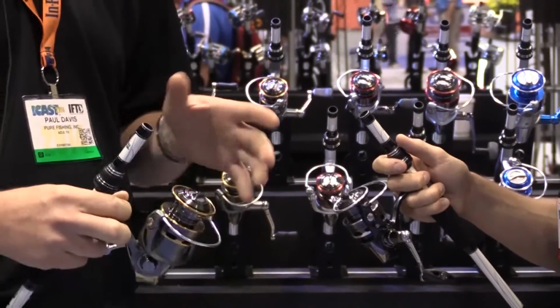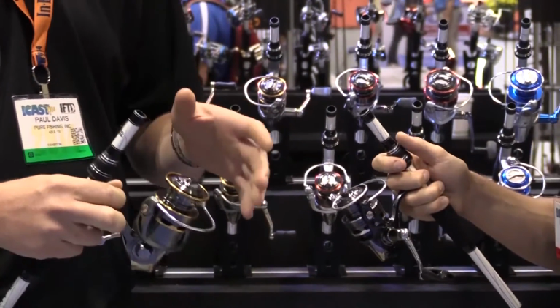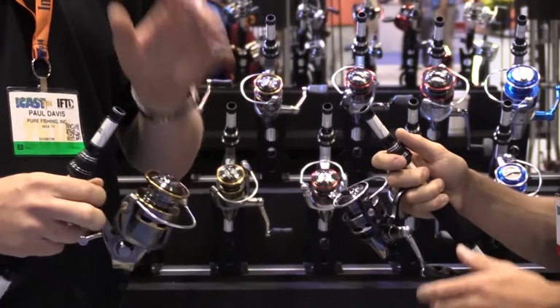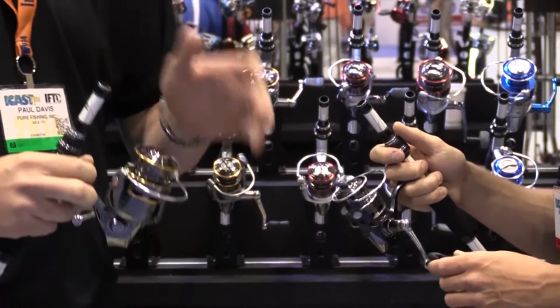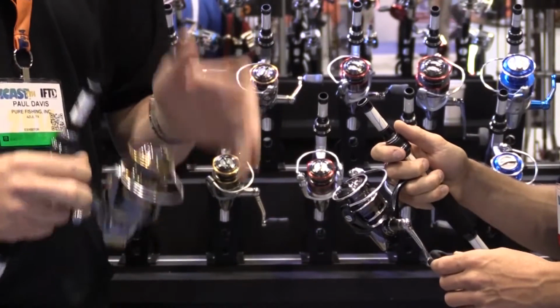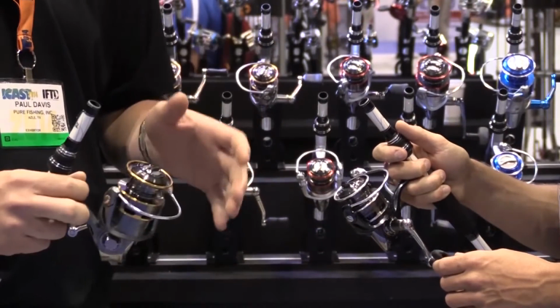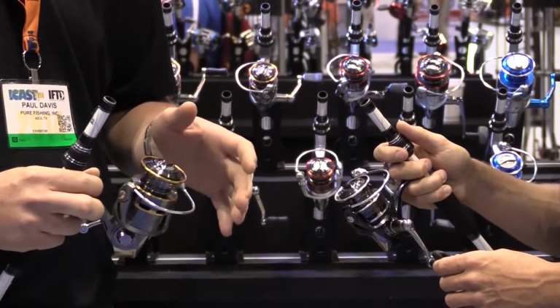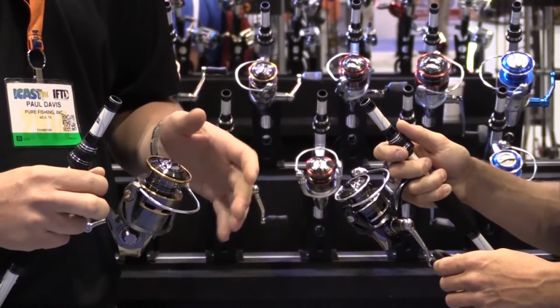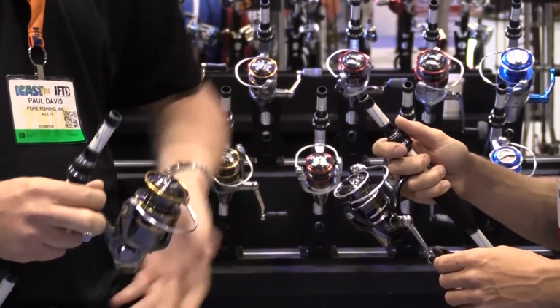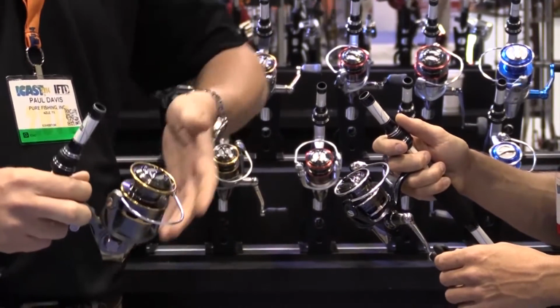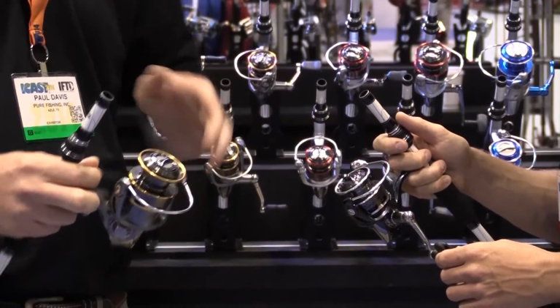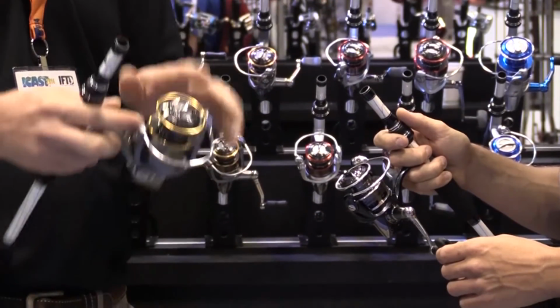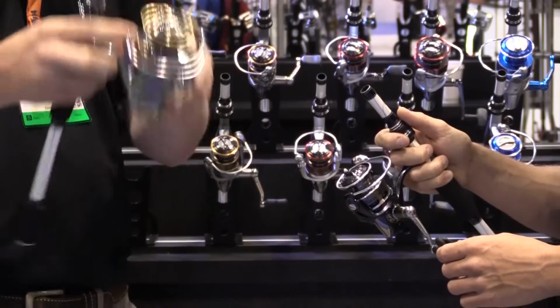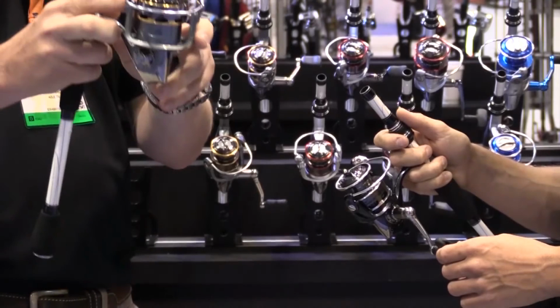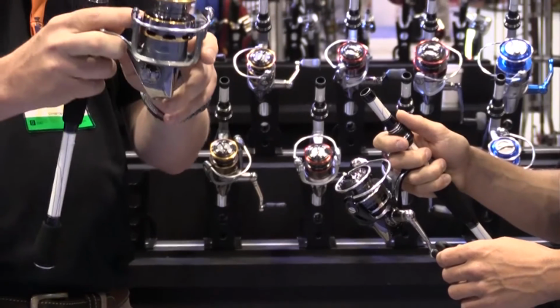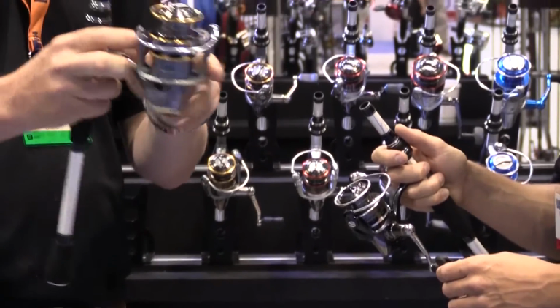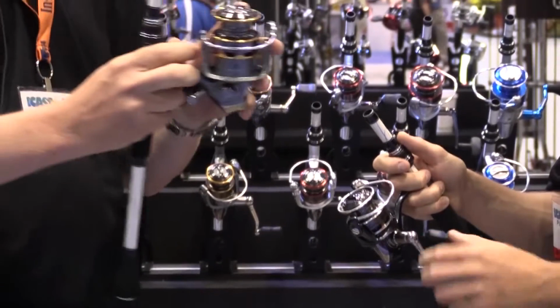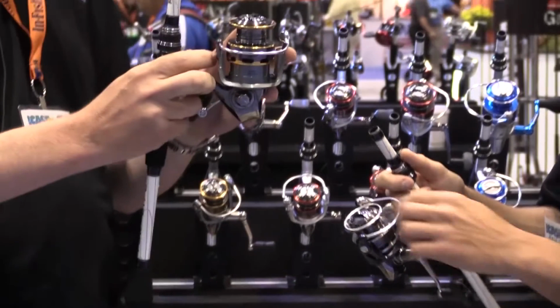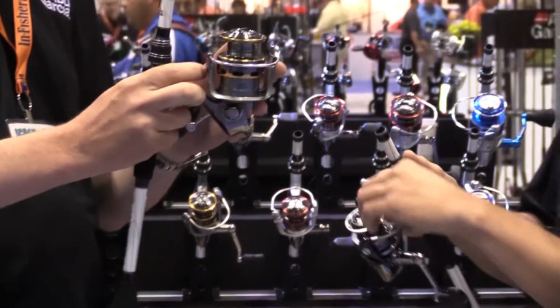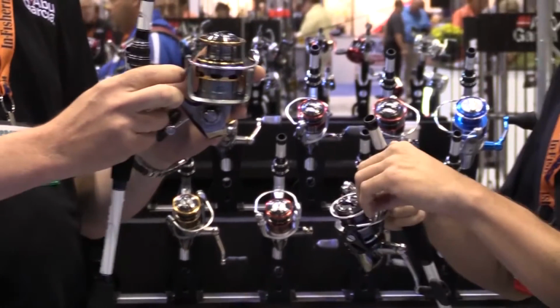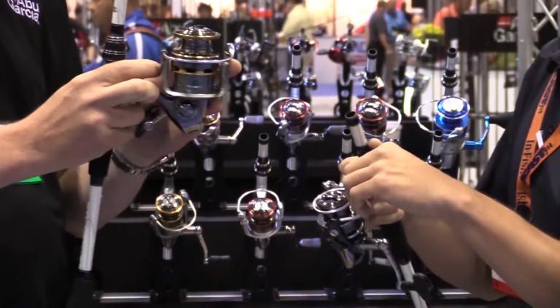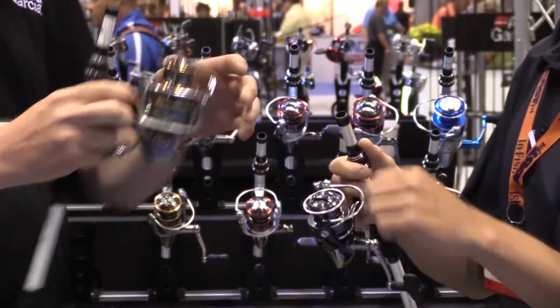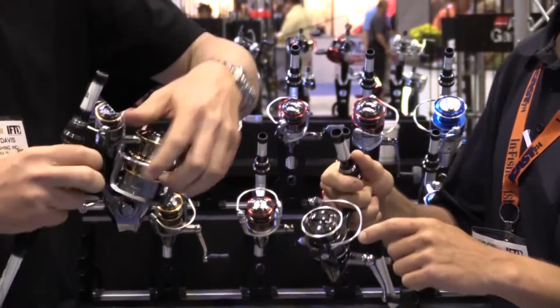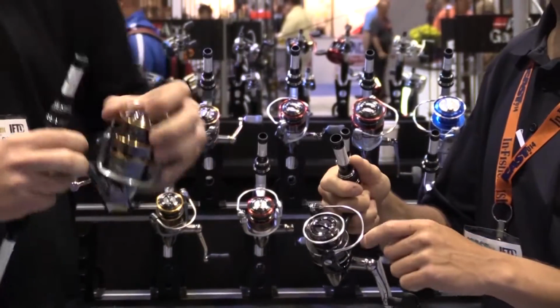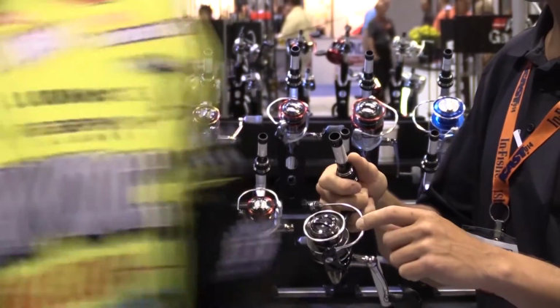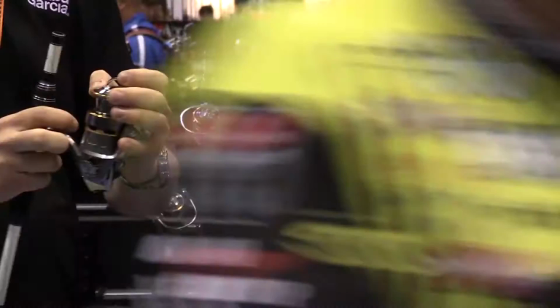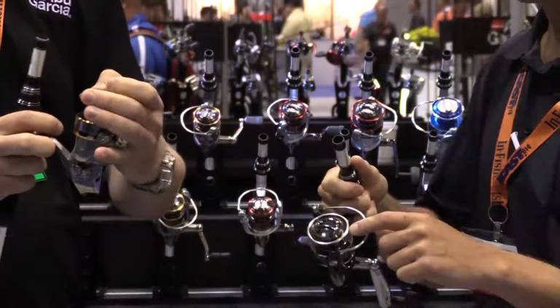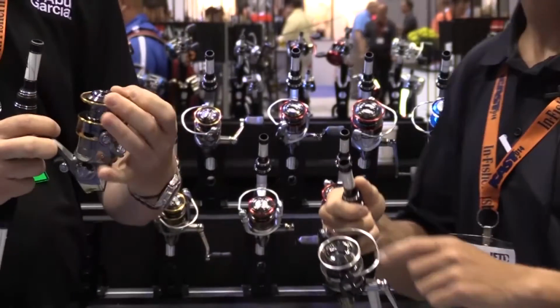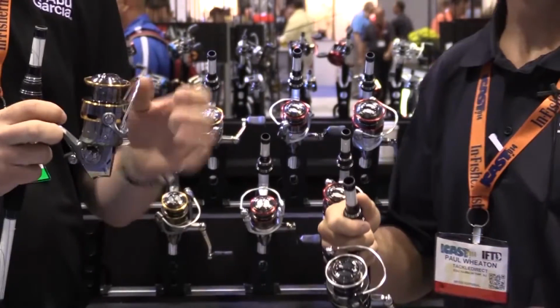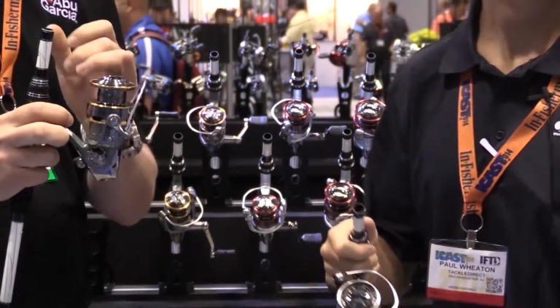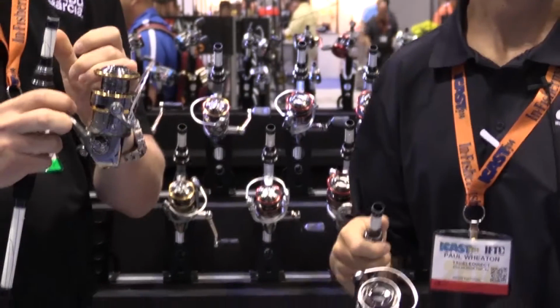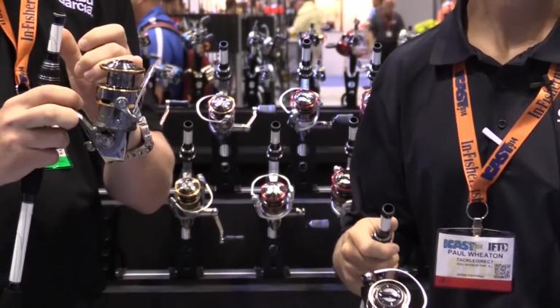The big thing about these reels is the Rocket Line Management System. It incorporates the spool whip design — you can see it's kind of like a sombrero. It also incorporates the bail angle and how the bail opens.